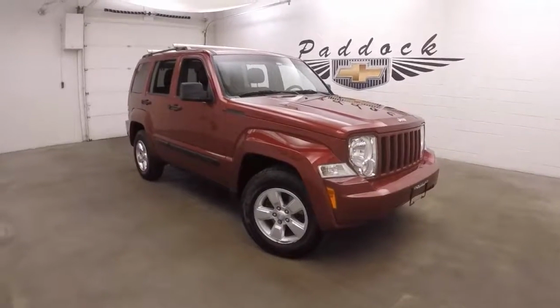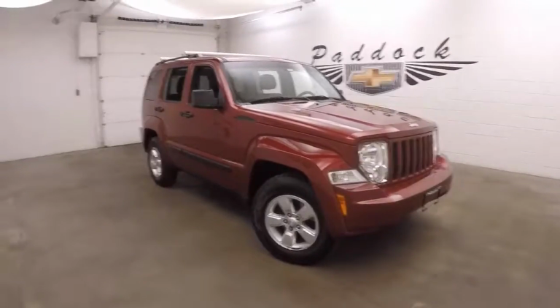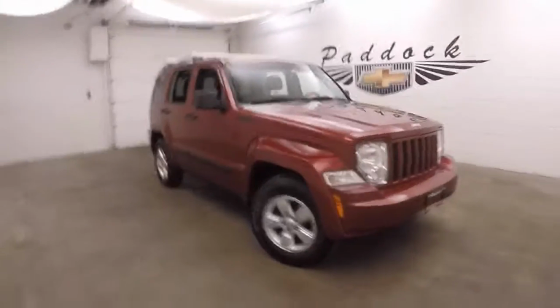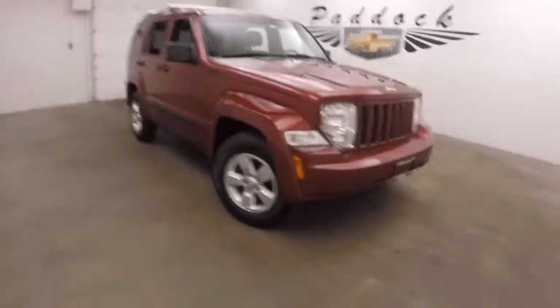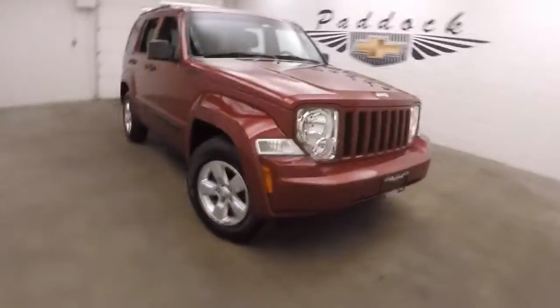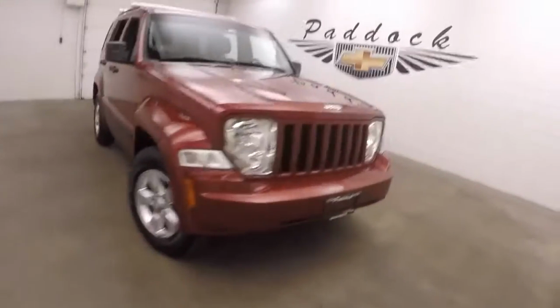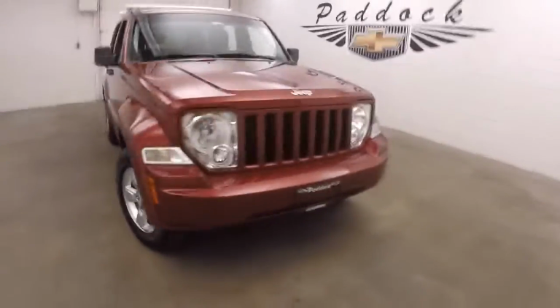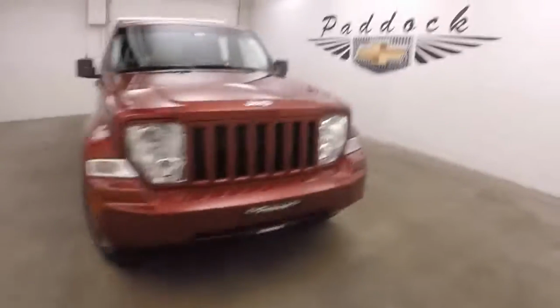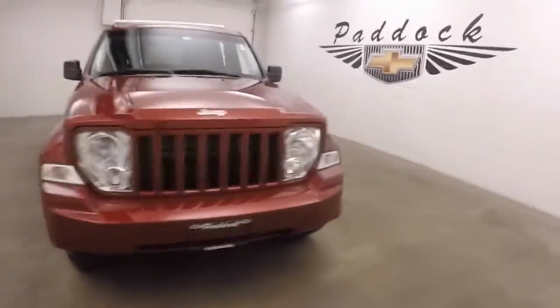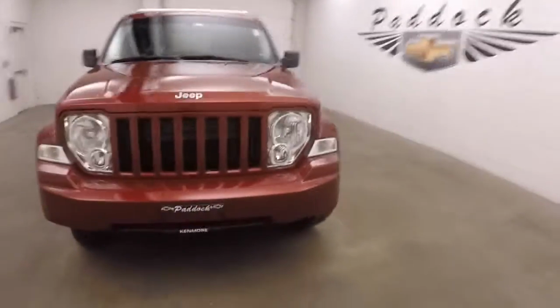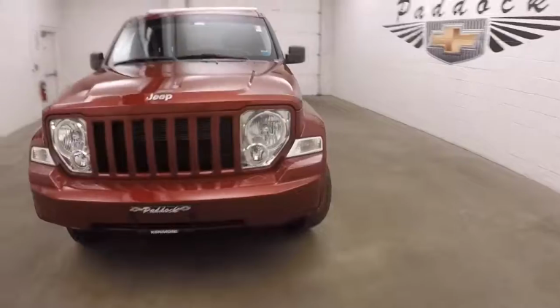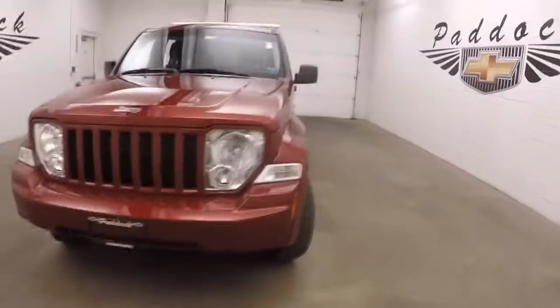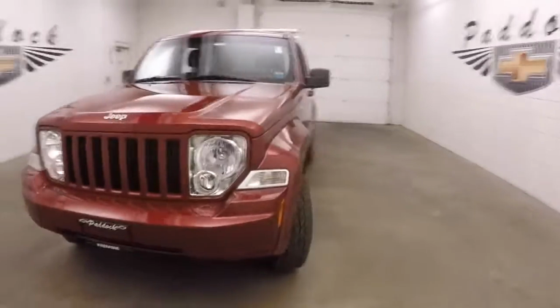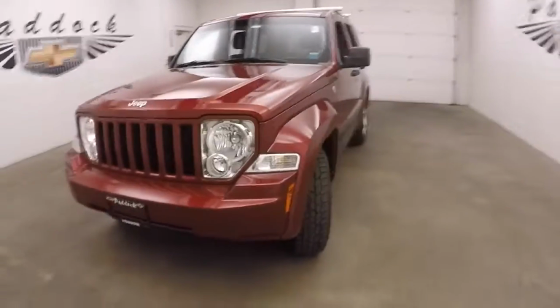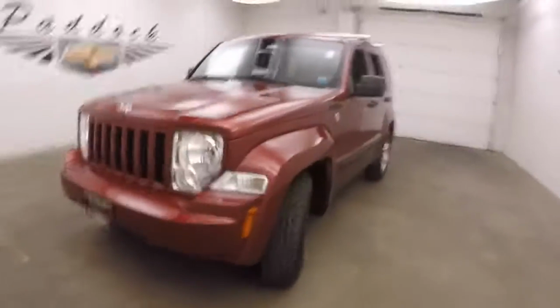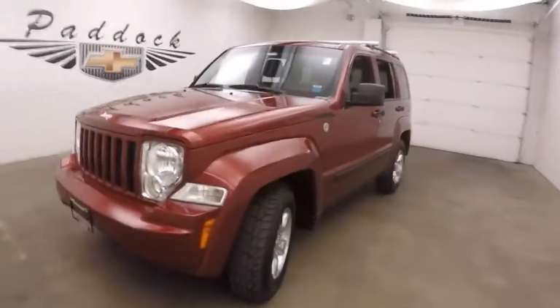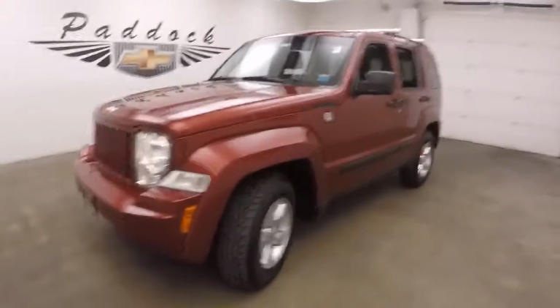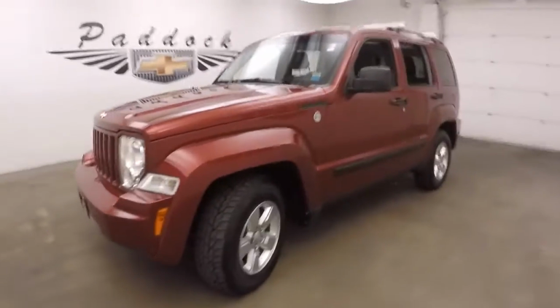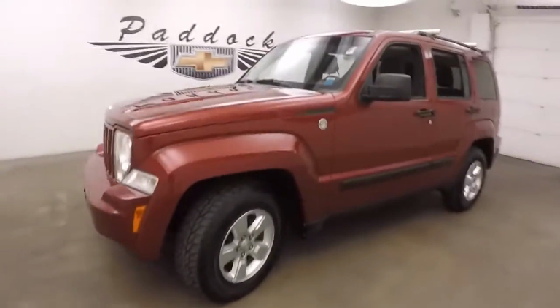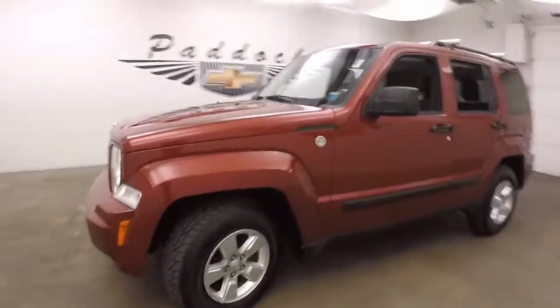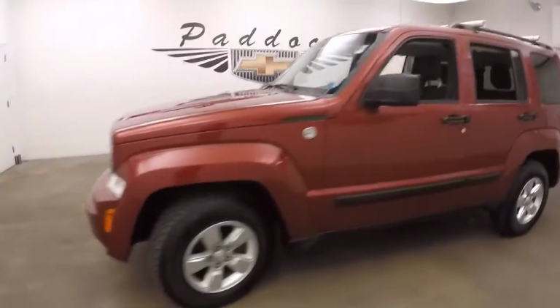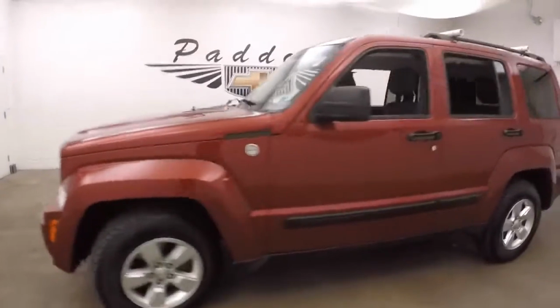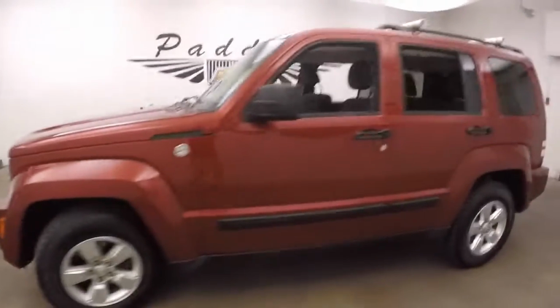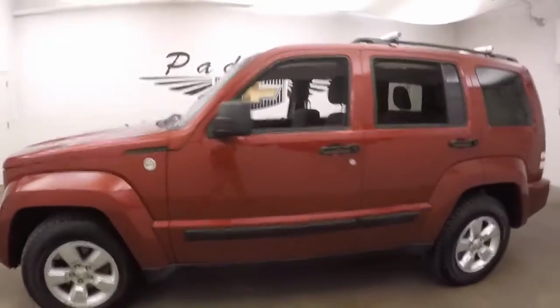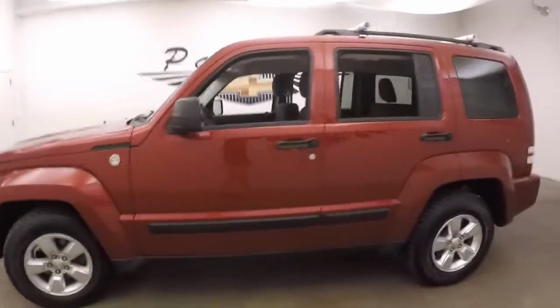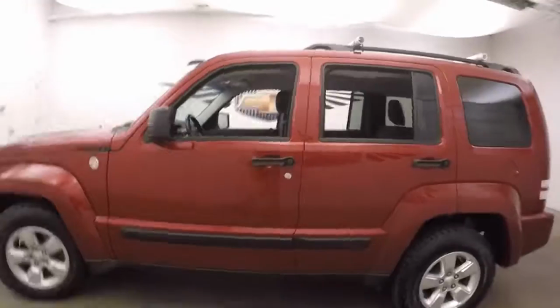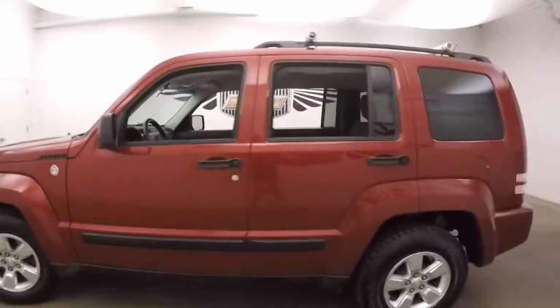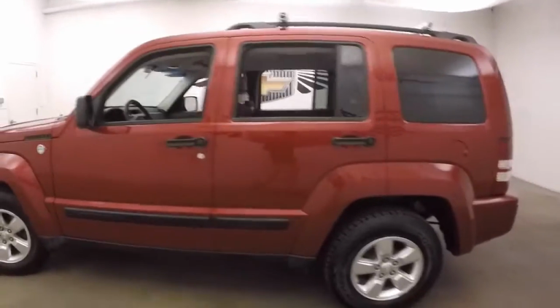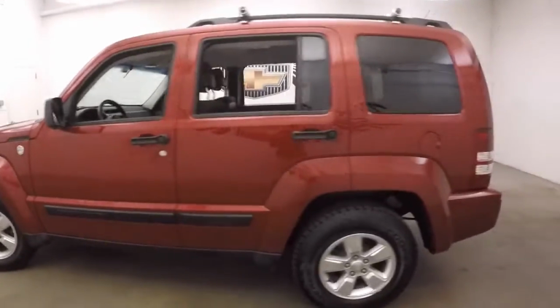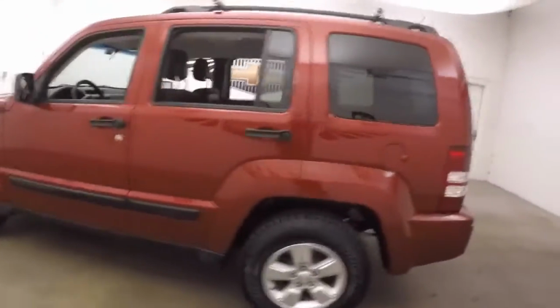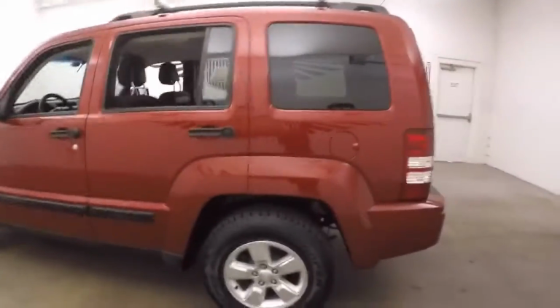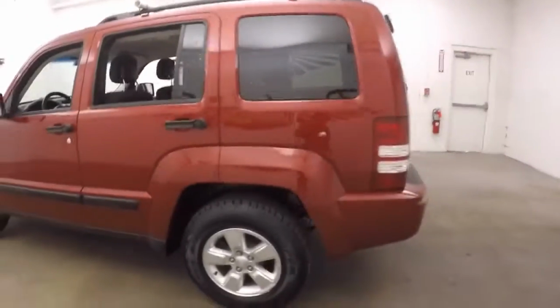It's a 2011 Jeep Liberty. Nice dark red paint, alloy wheels, good tires, and wheel locks on each one of the wheels — added security.